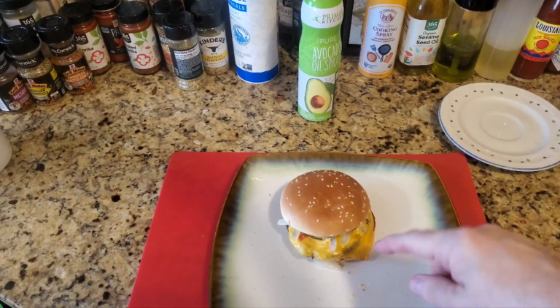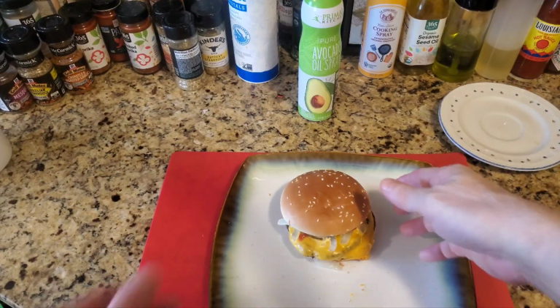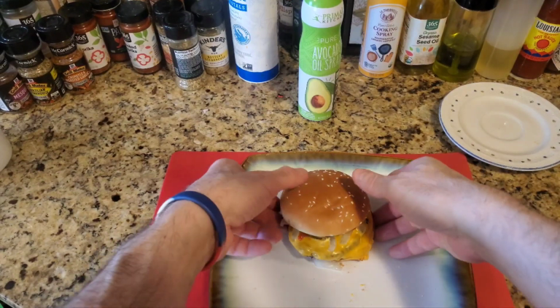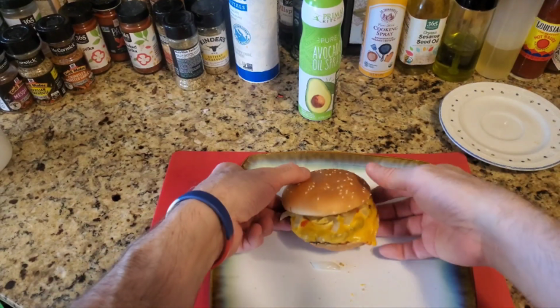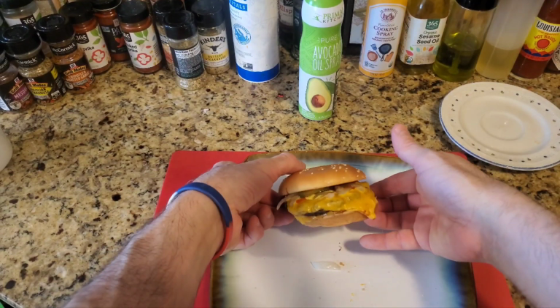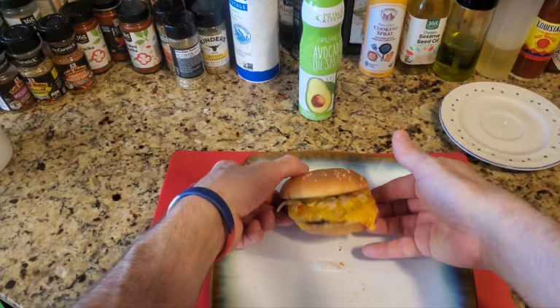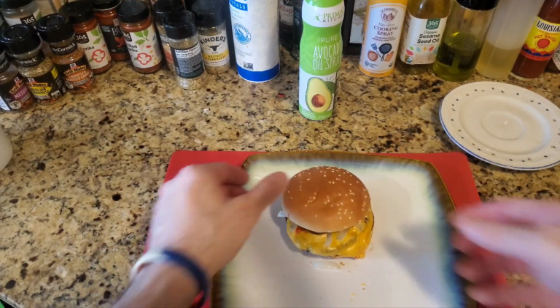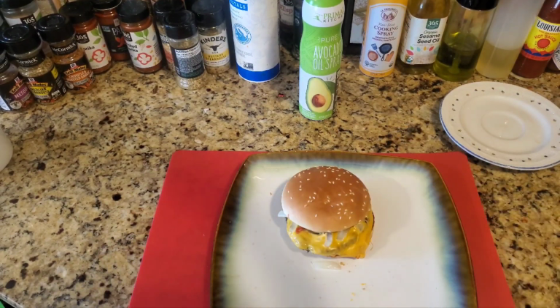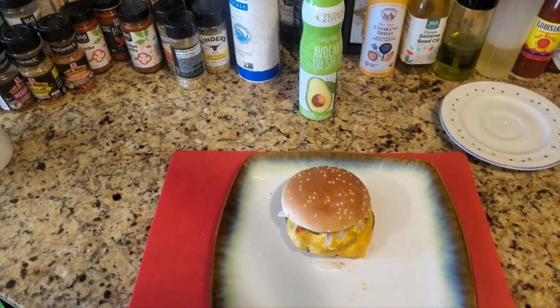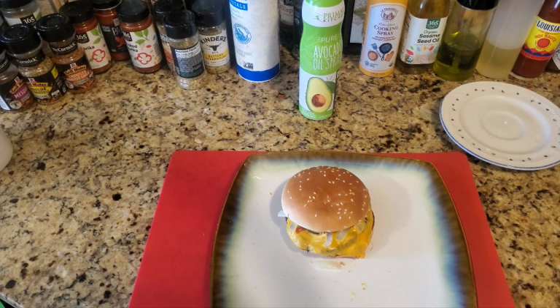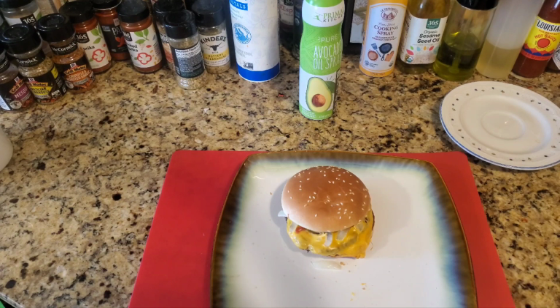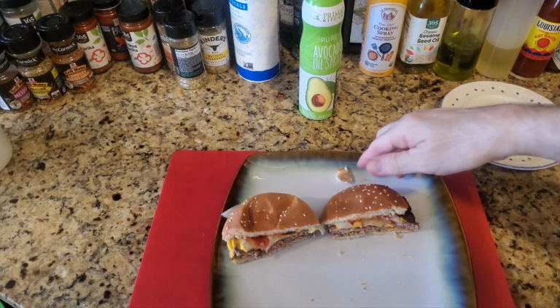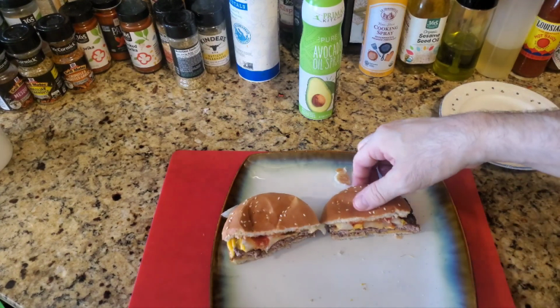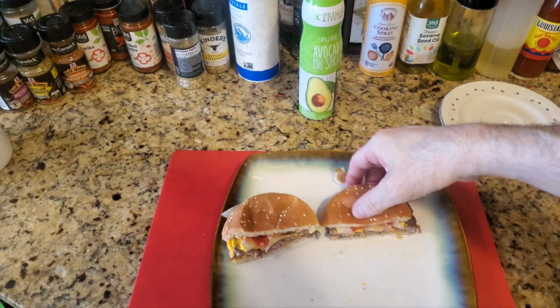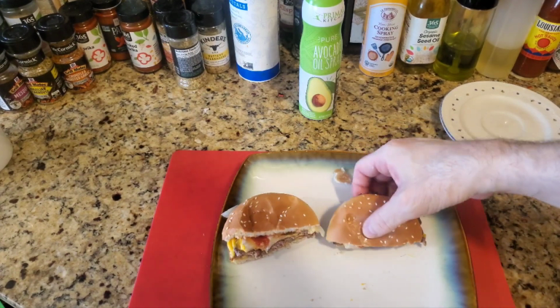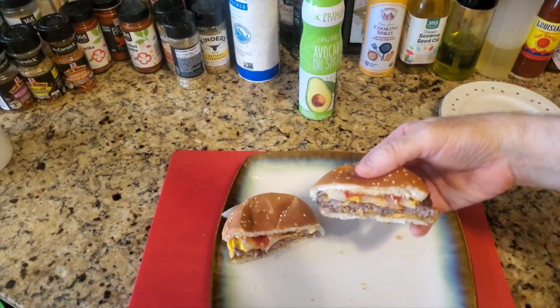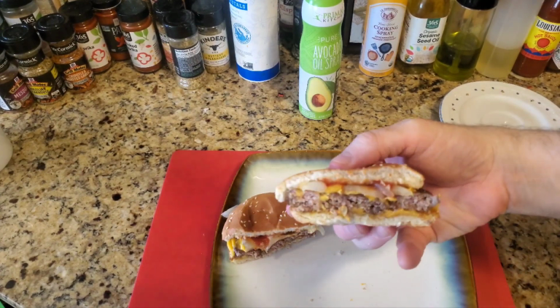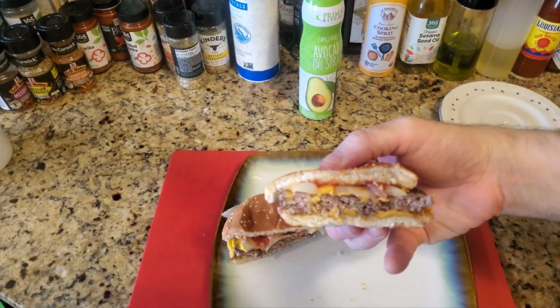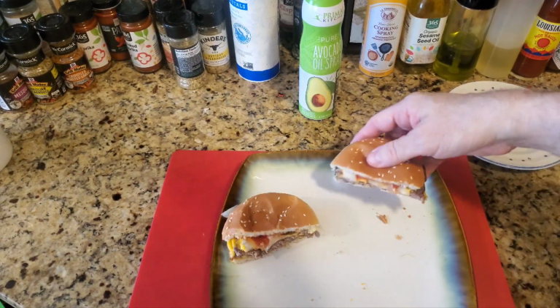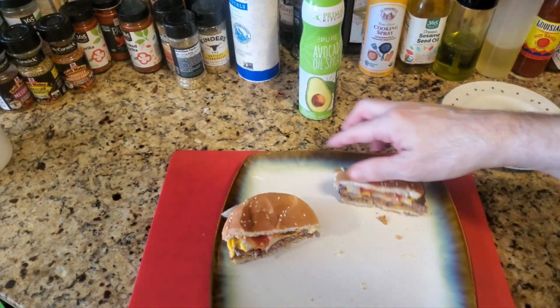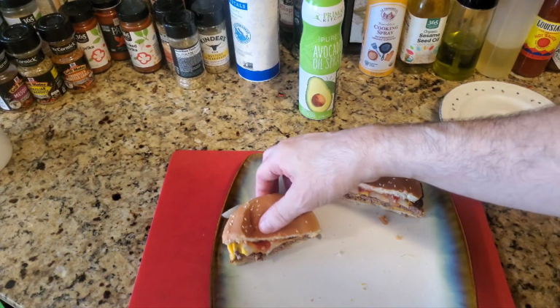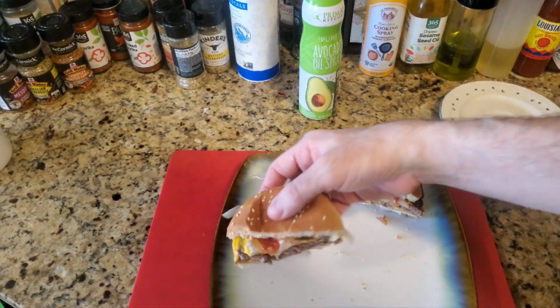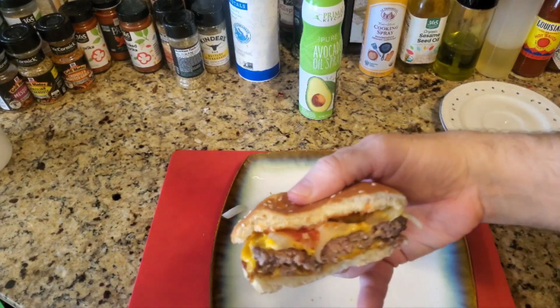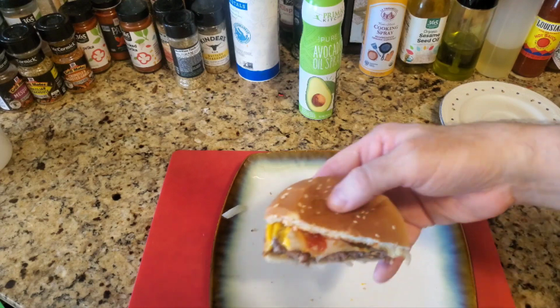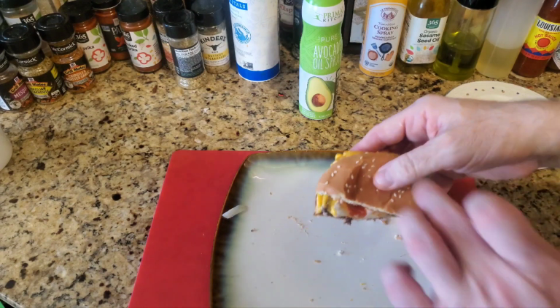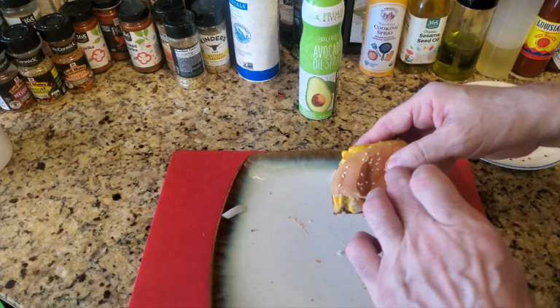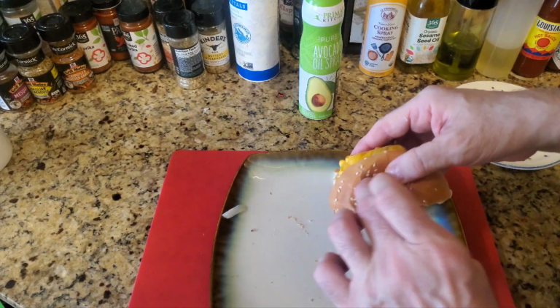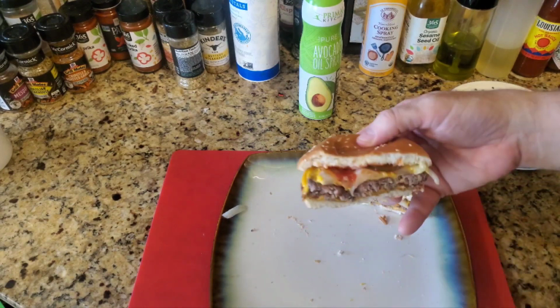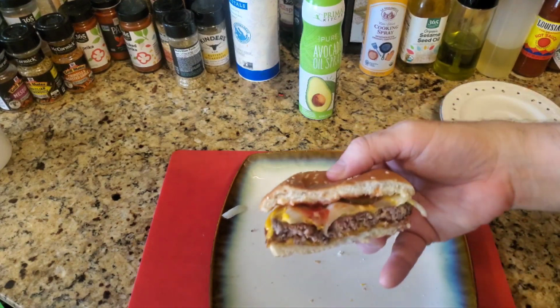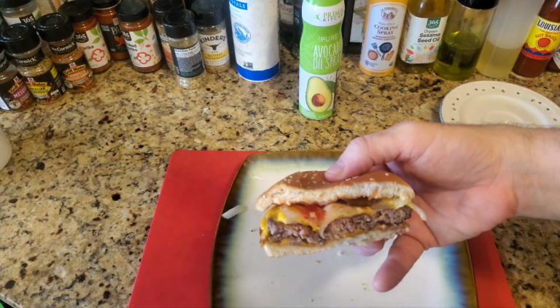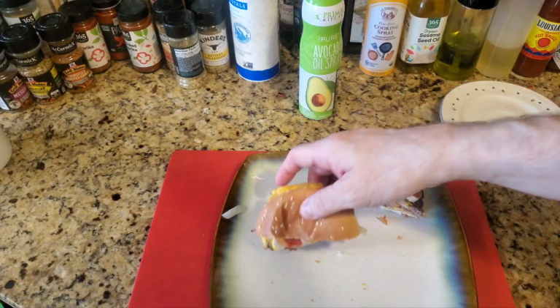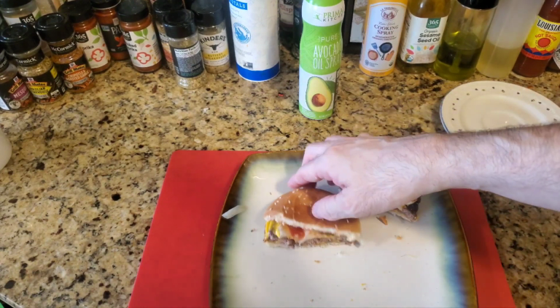And there you have it YouTube, look at that burger. Let's just cut it open and you can see. And there it is — look at that. The bread is really crispy, but that's really good and that'll taste good.